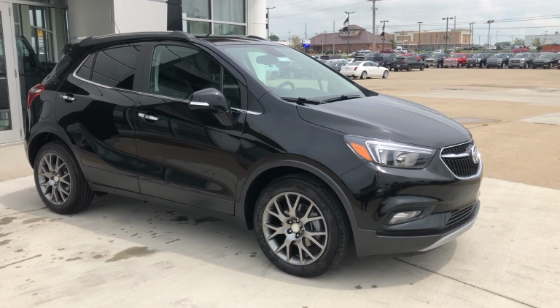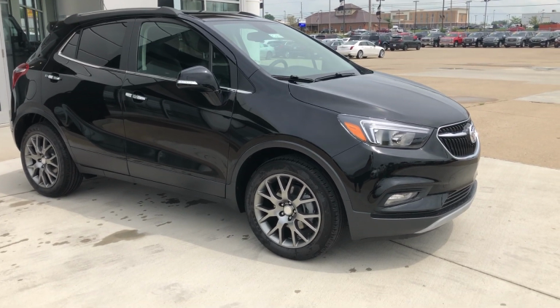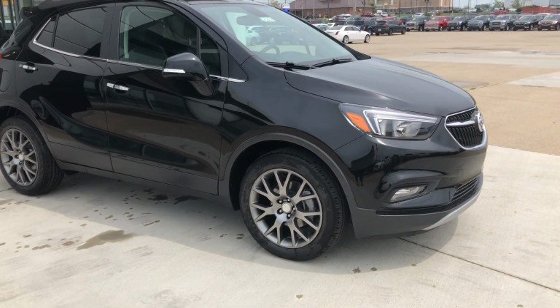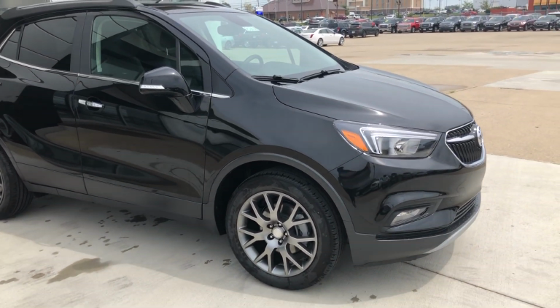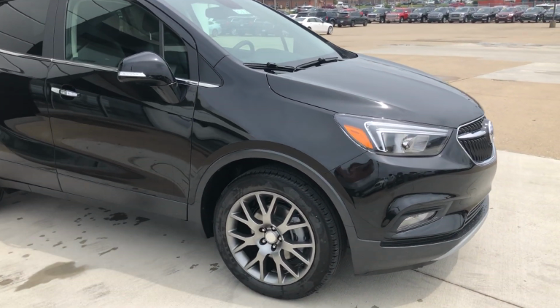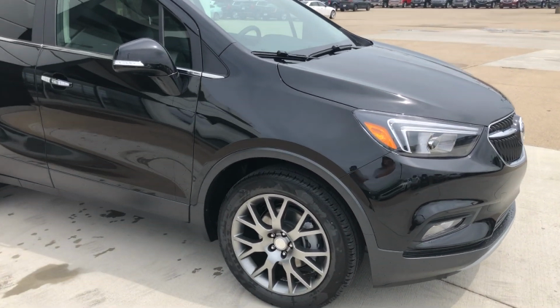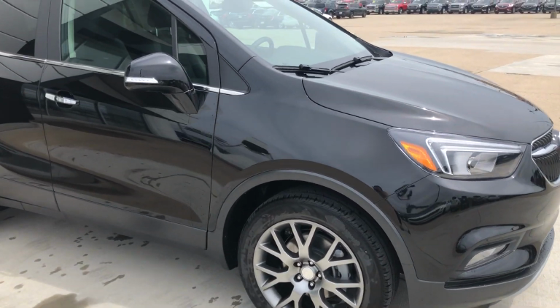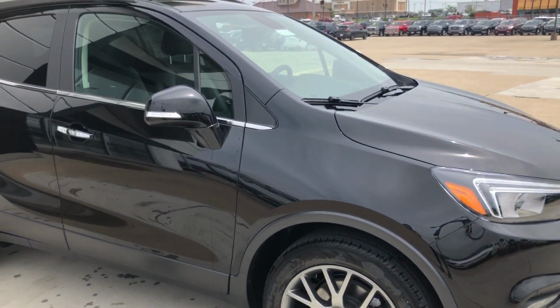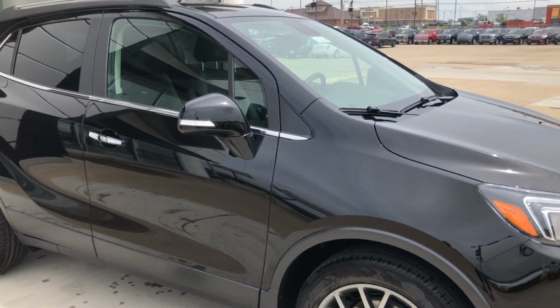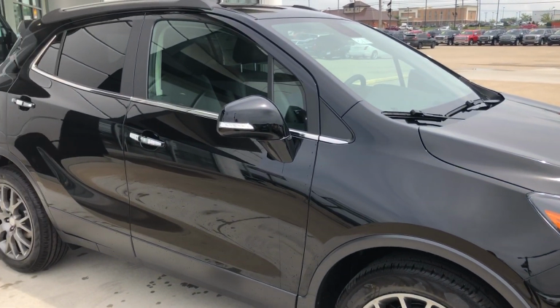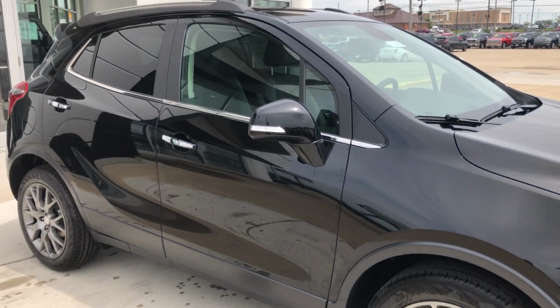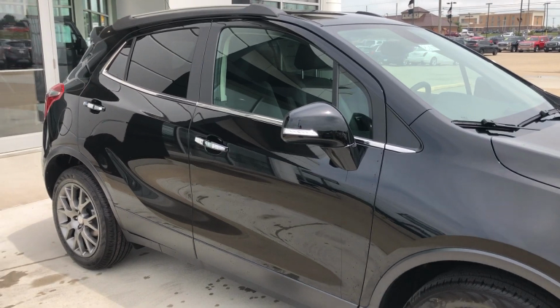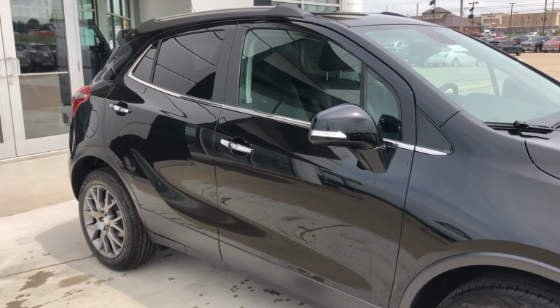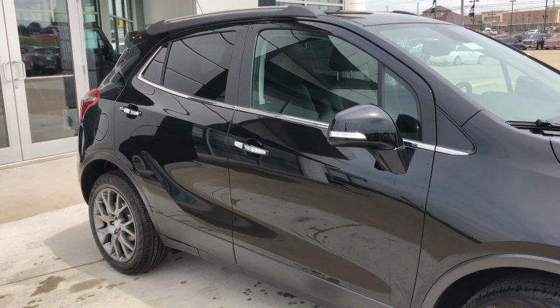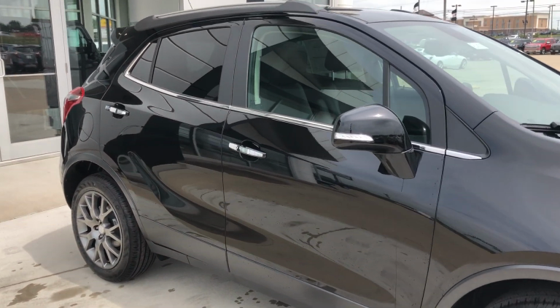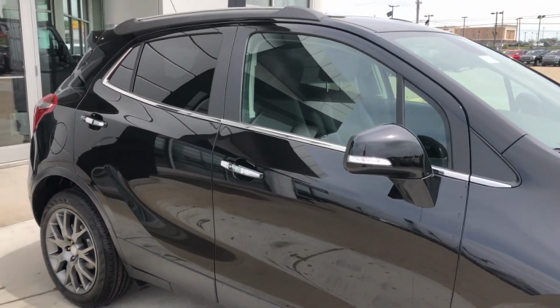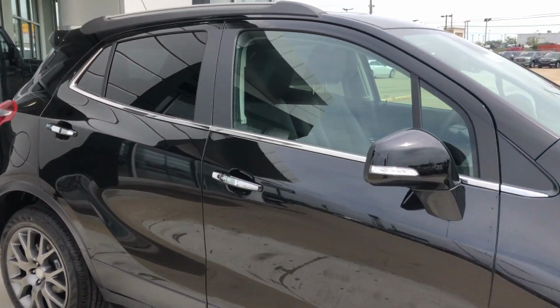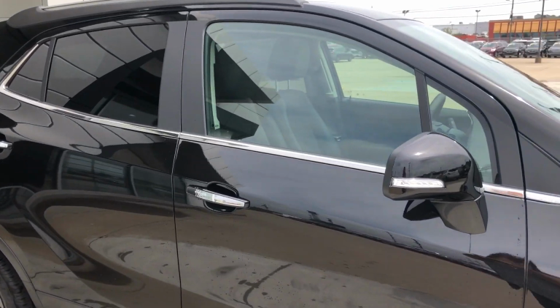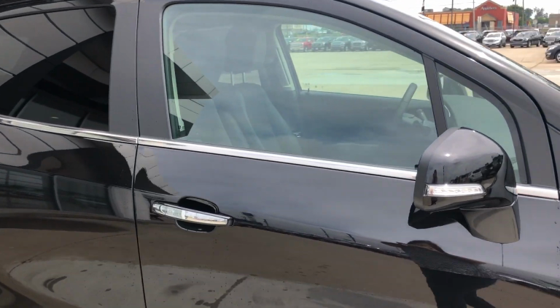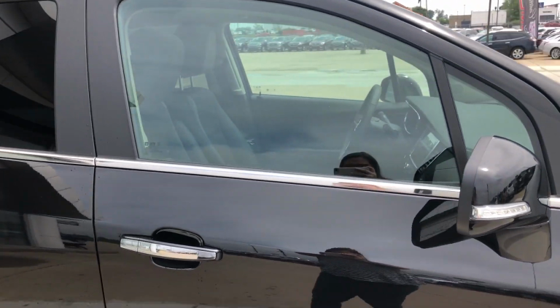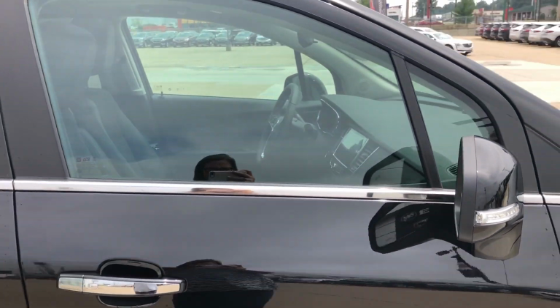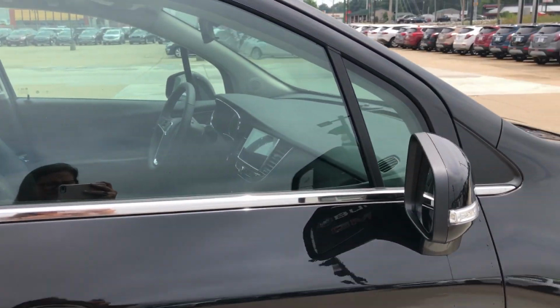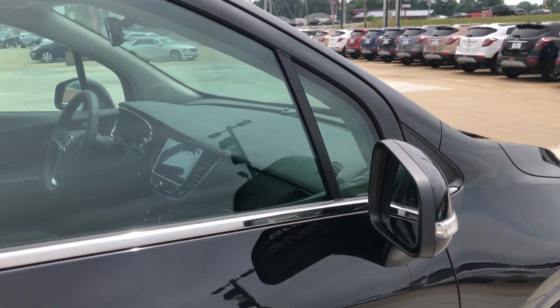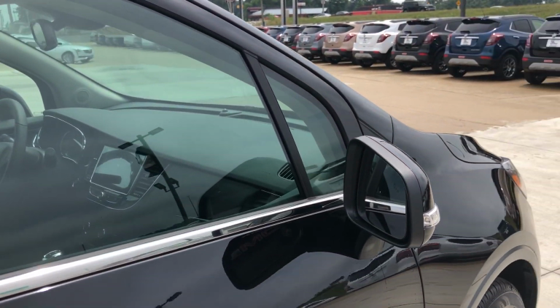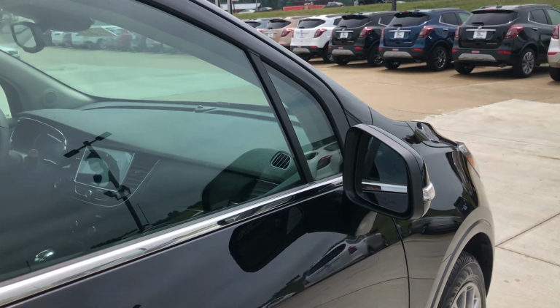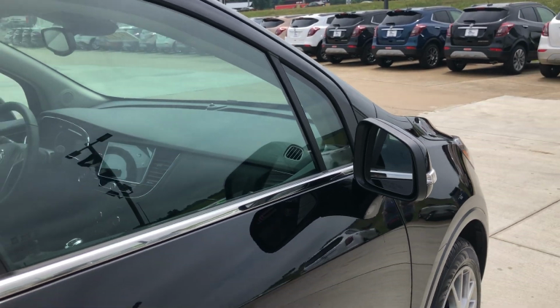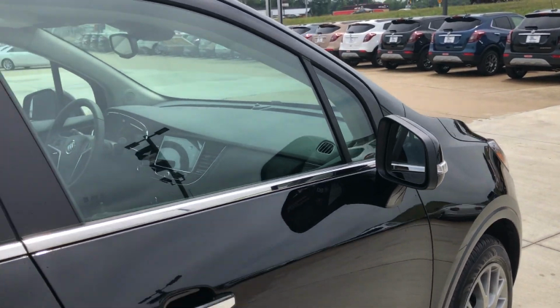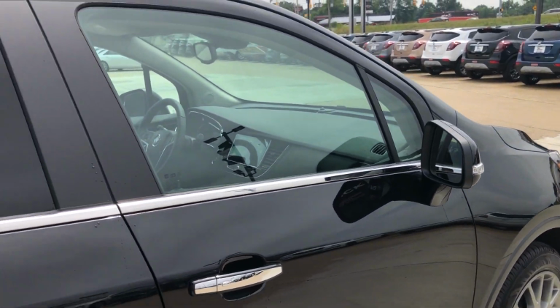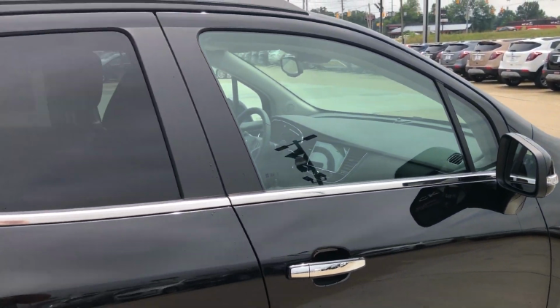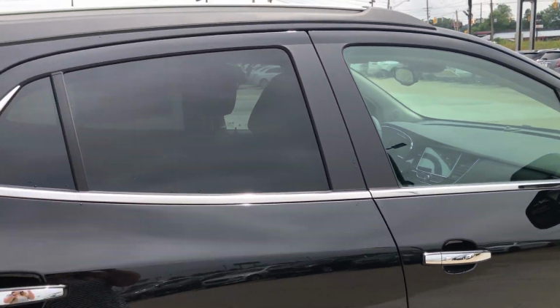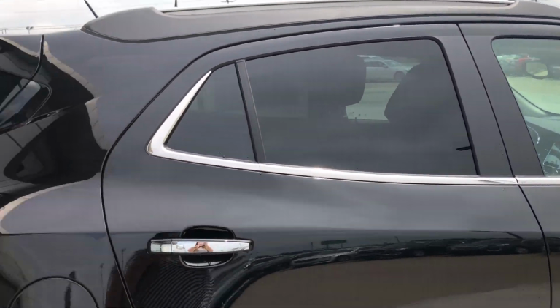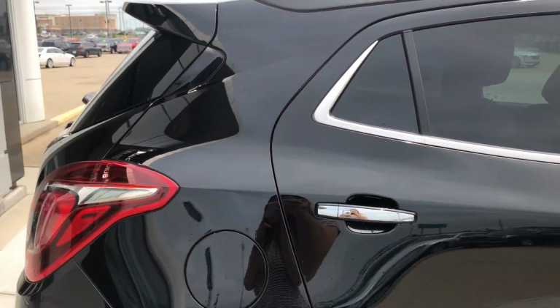This Encore features 18-inch aluminum wheels, chrome trim and accents throughout the exterior of the vehicle, heated exterior mirrors with blind spot sensors, and dark rear privacy glass.